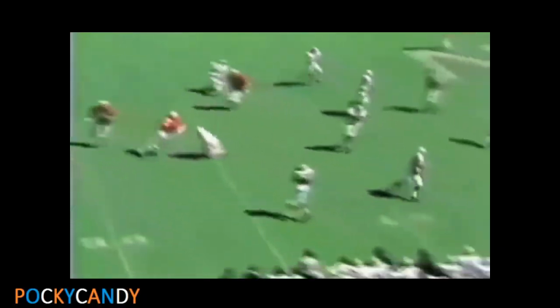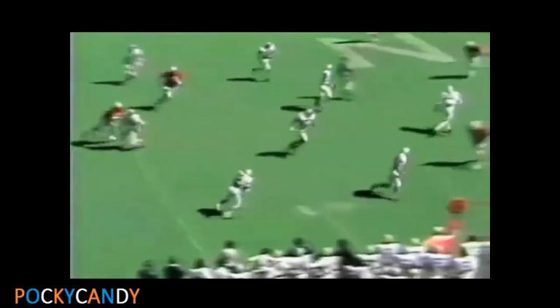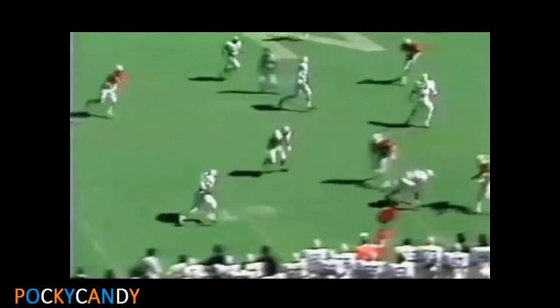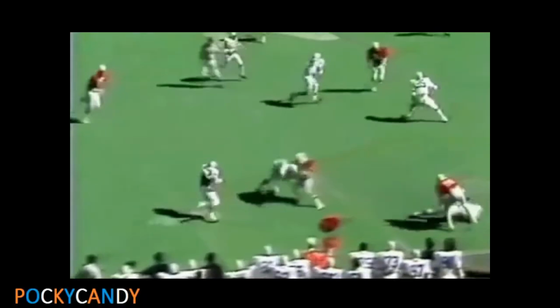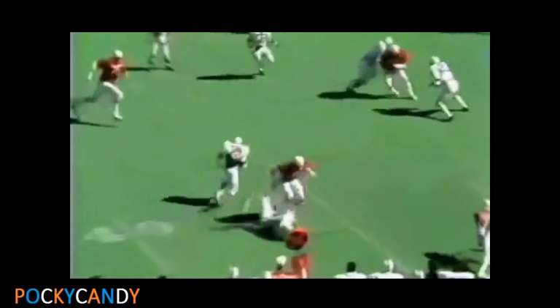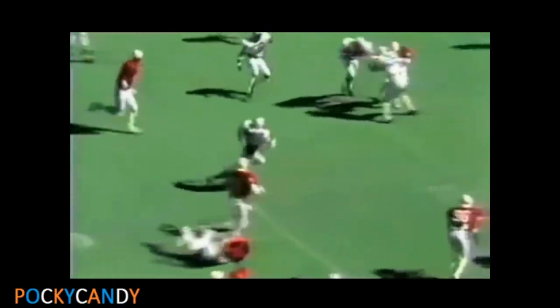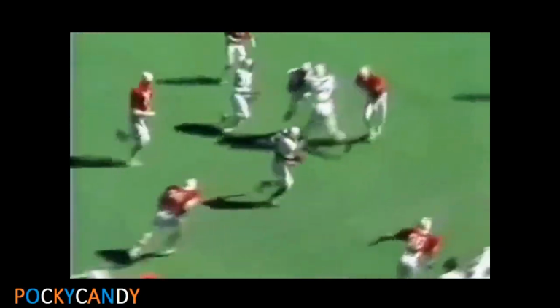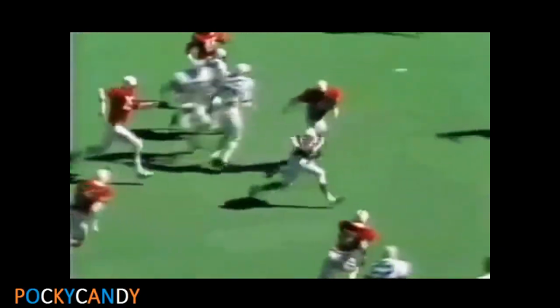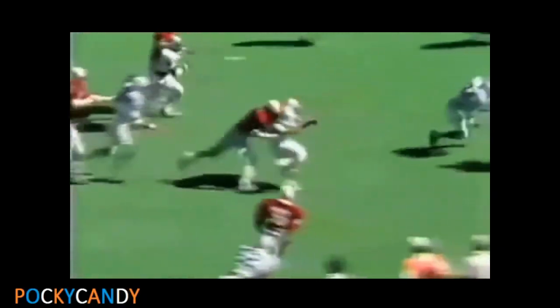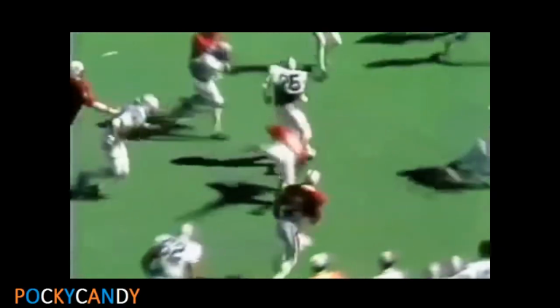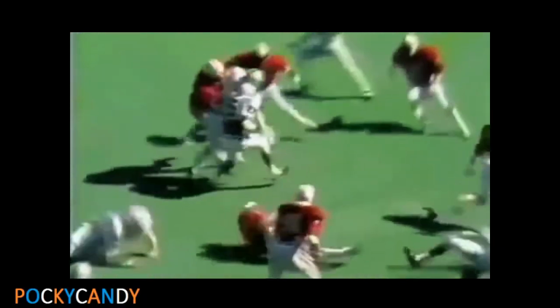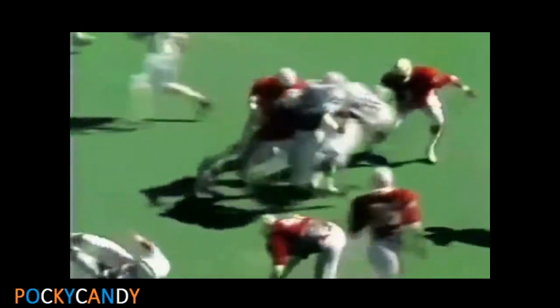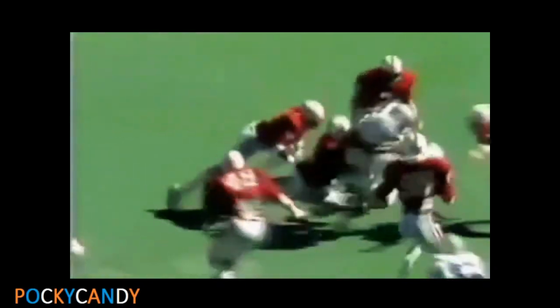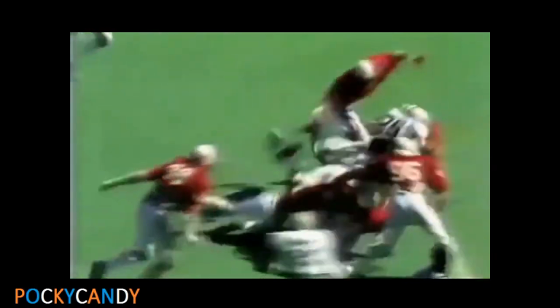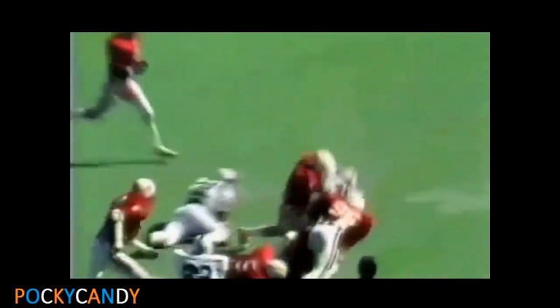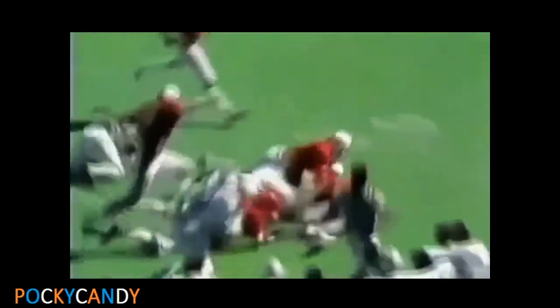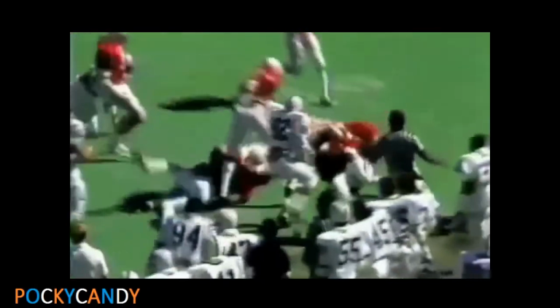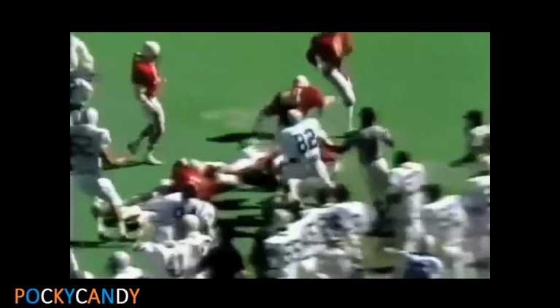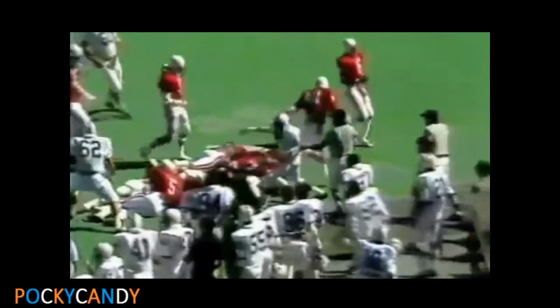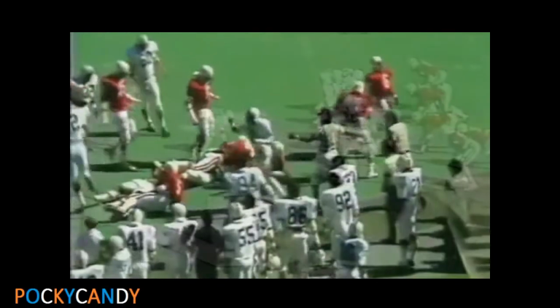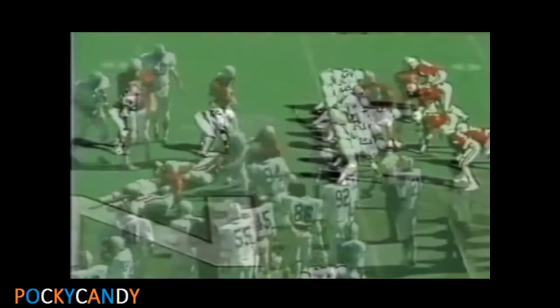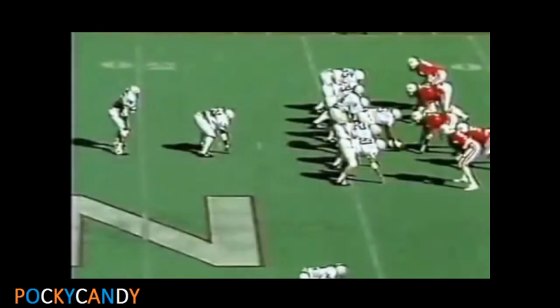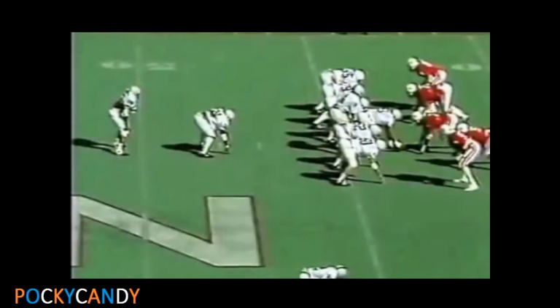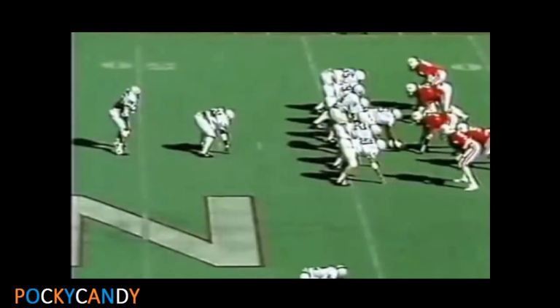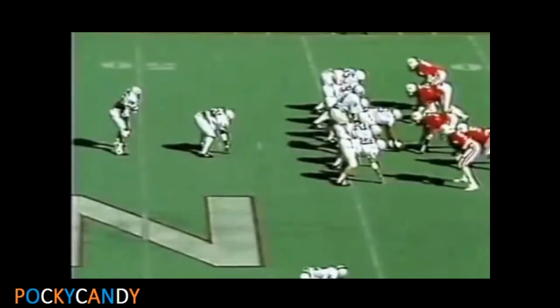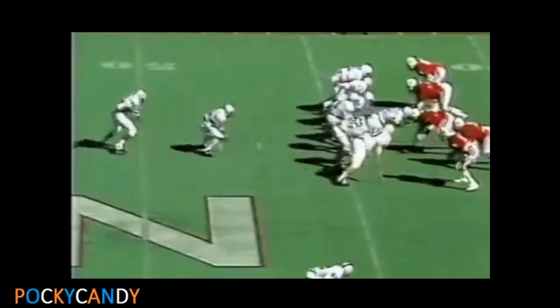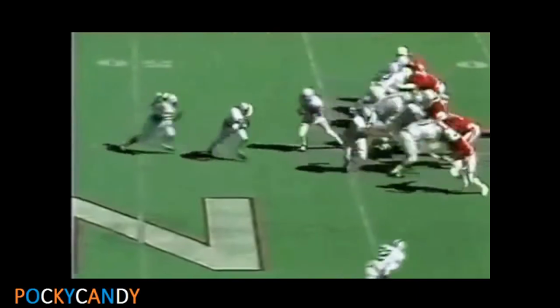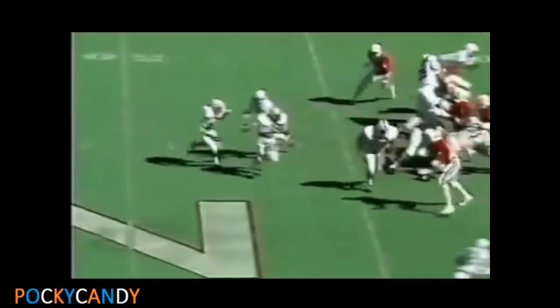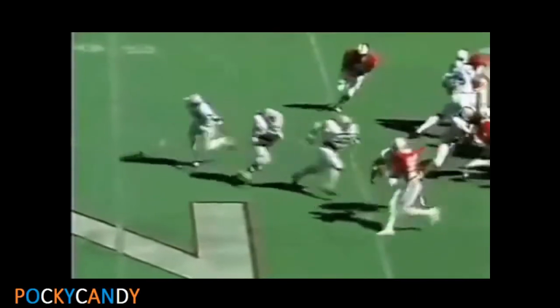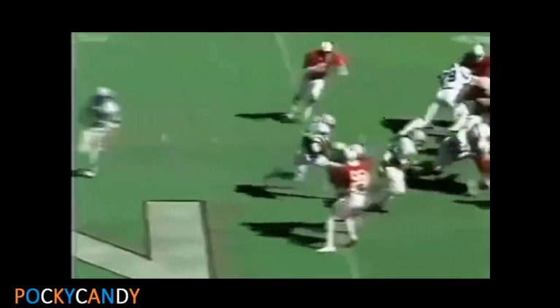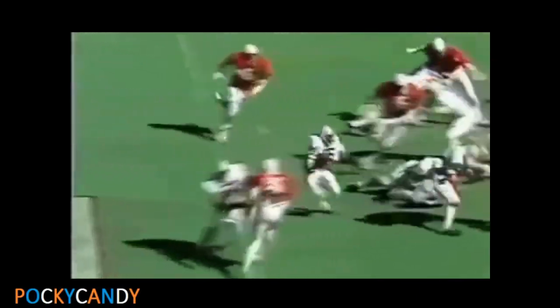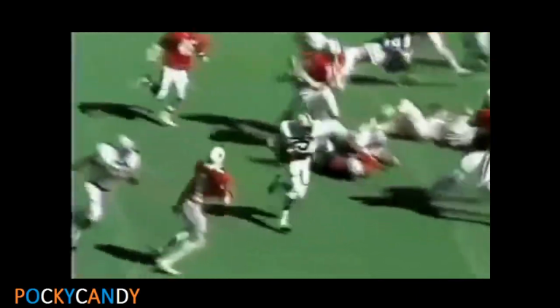There's a screen — a screen to Warner. And Warner is all the way down to the Nebraska. Warner.